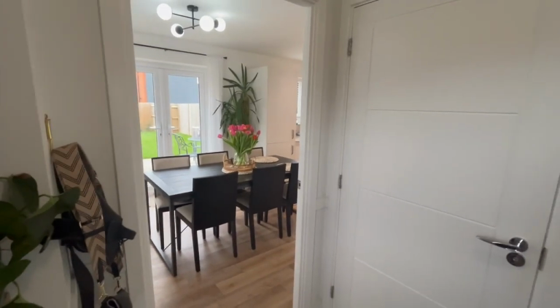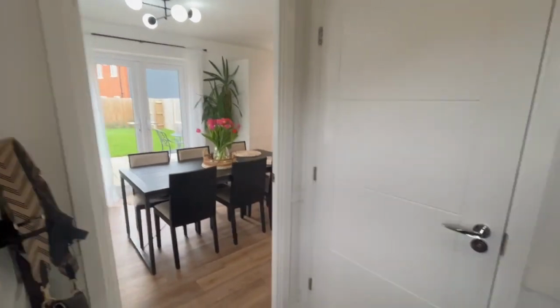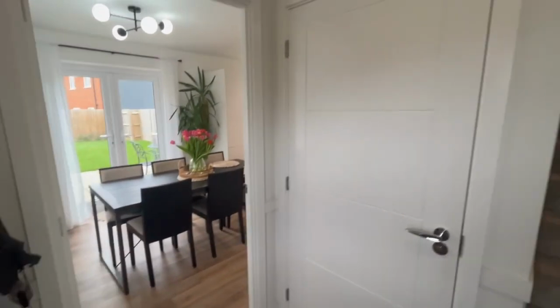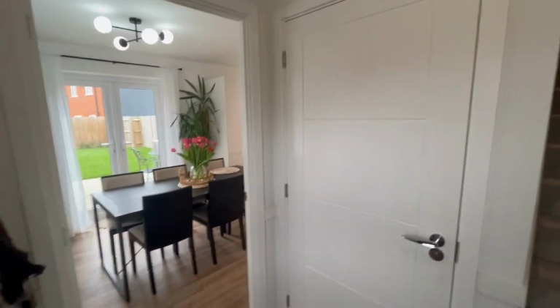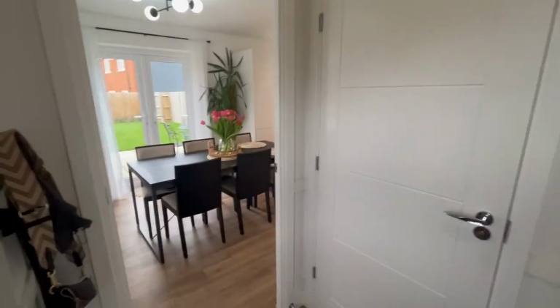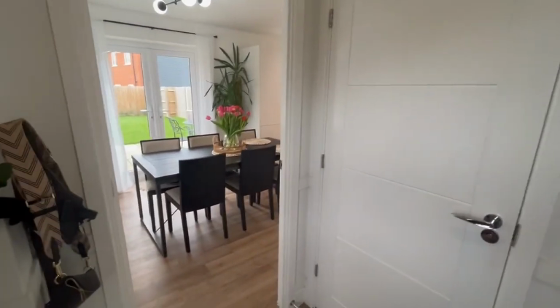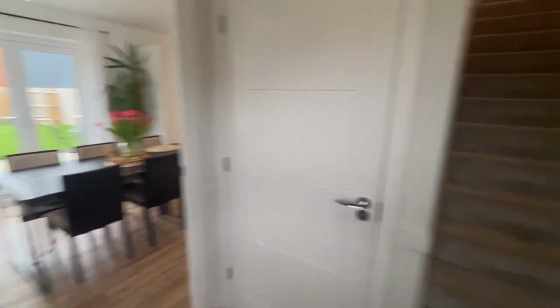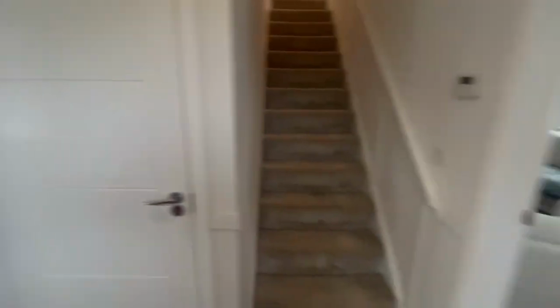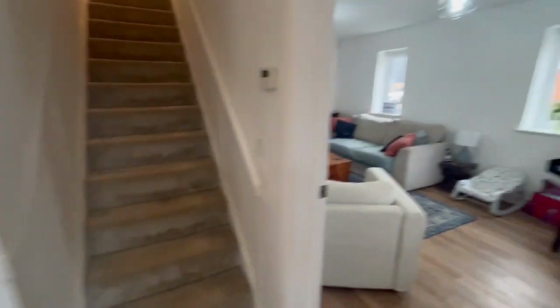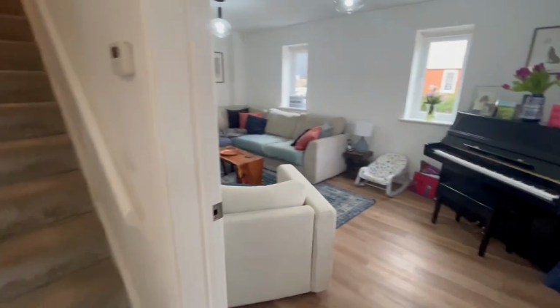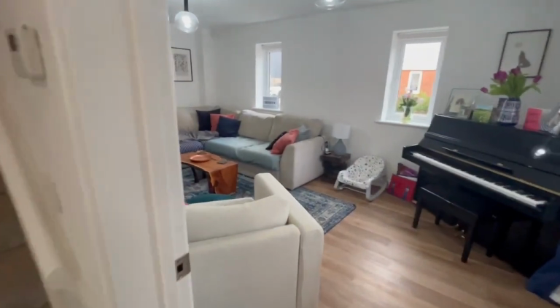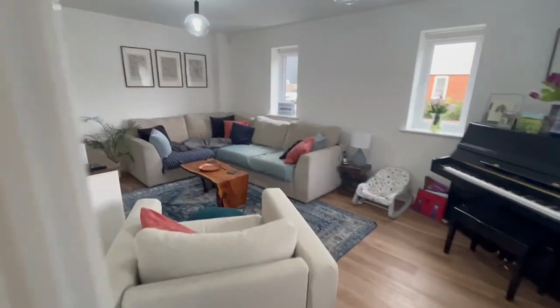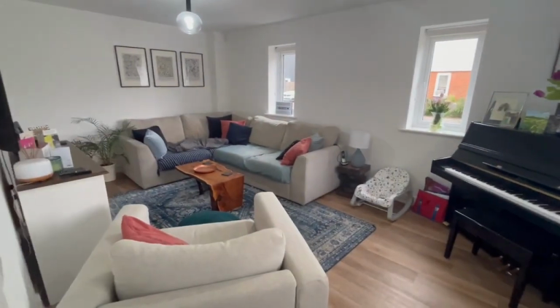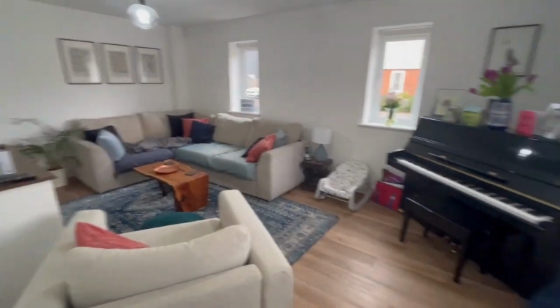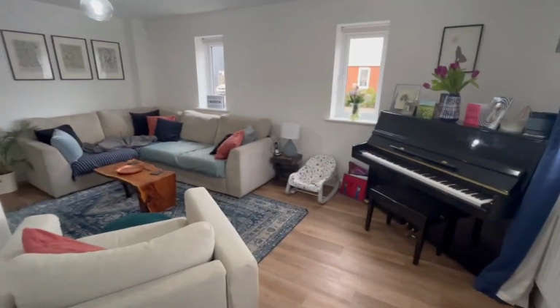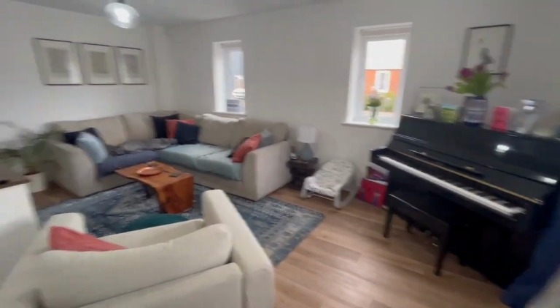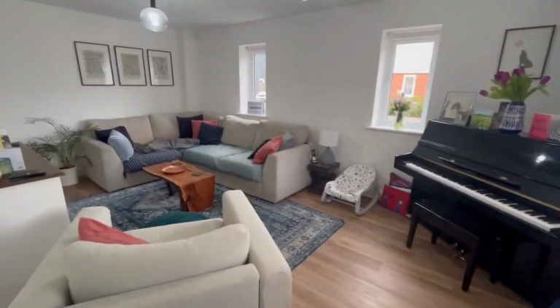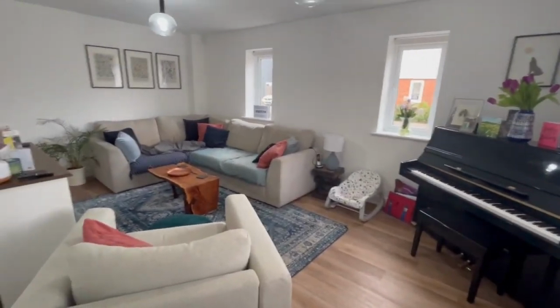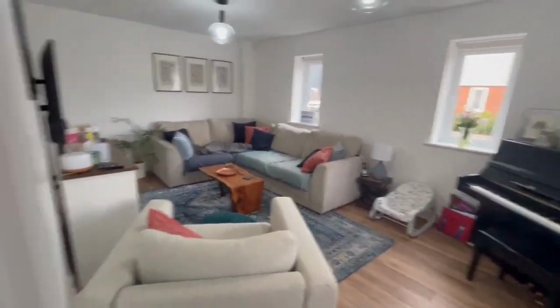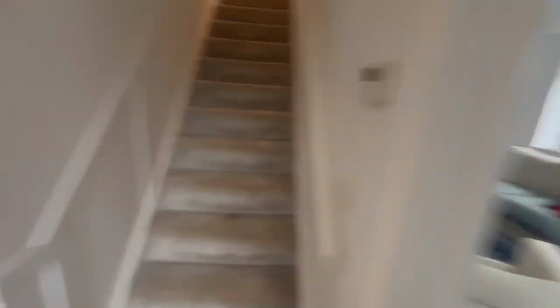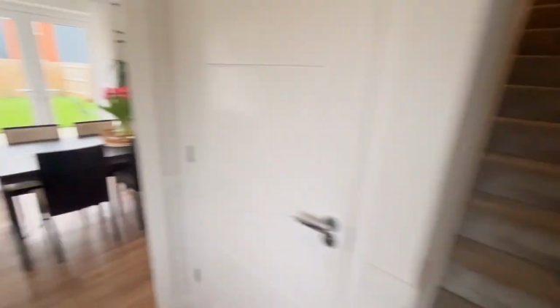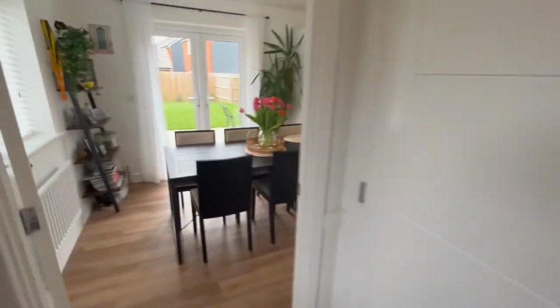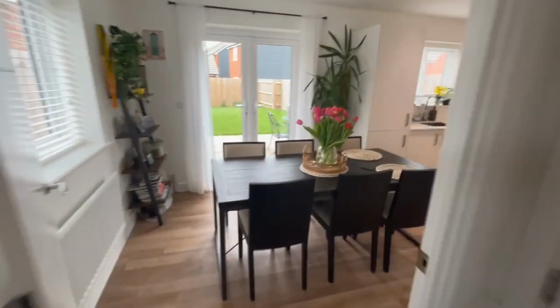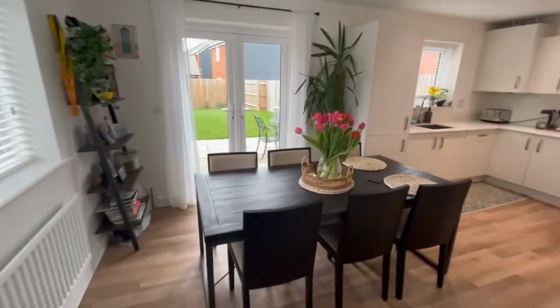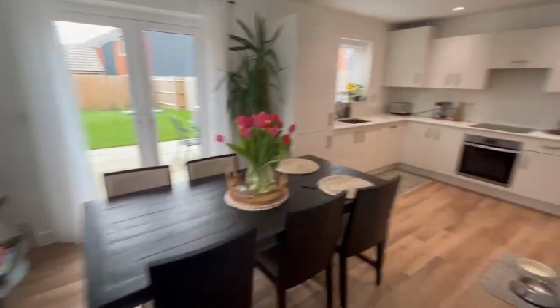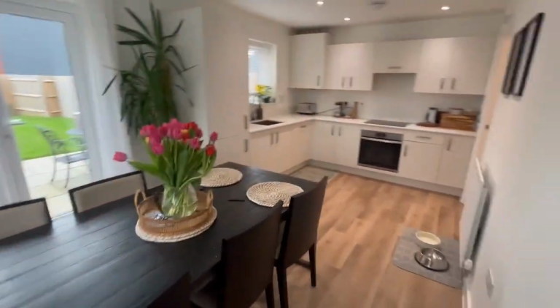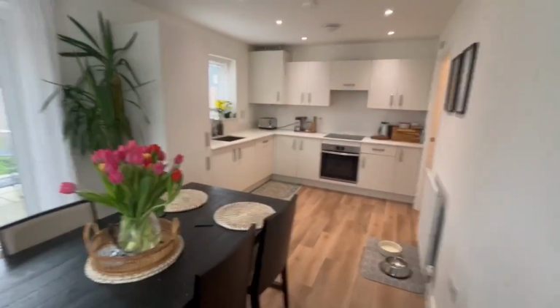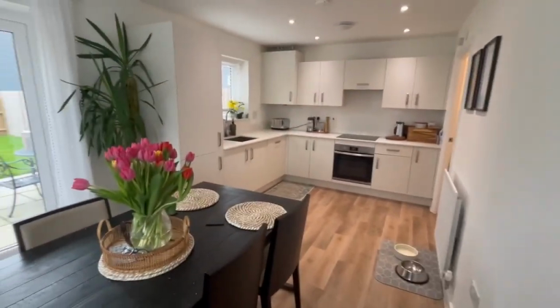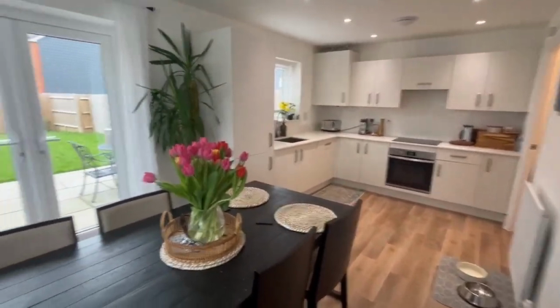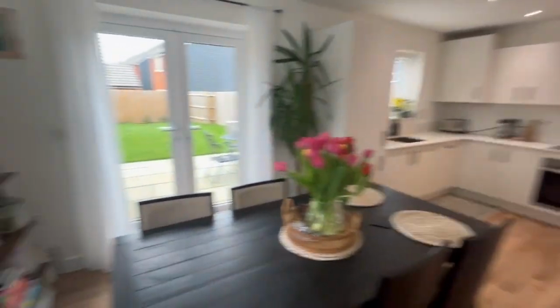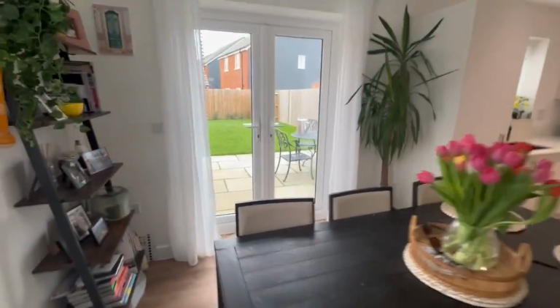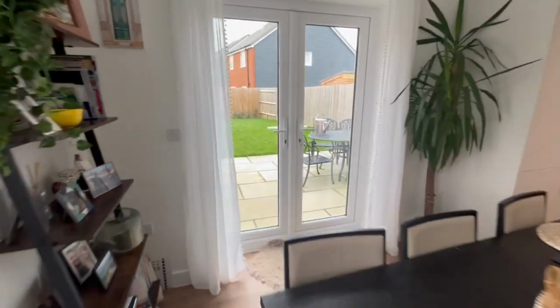So that's the inside. Just to recap: master bedroom with ensuite, two further doubles and a proper bathroom, proper-size living room — you could call that a lounge dining room really — and of course the kitchen dining room with a separate utility room. And then come outside.